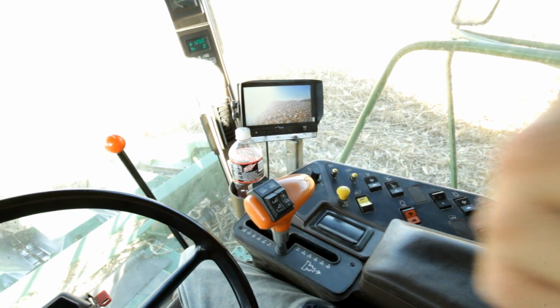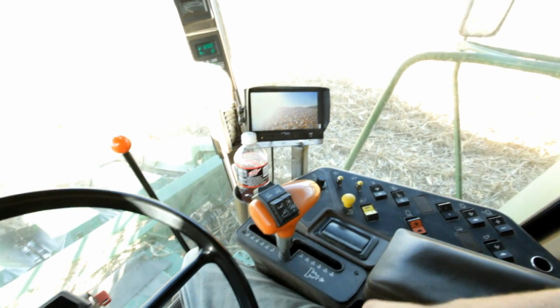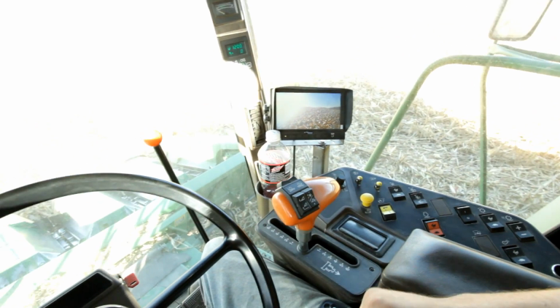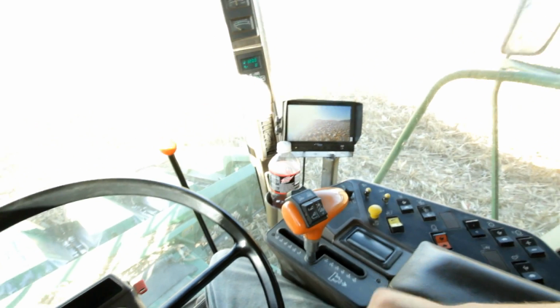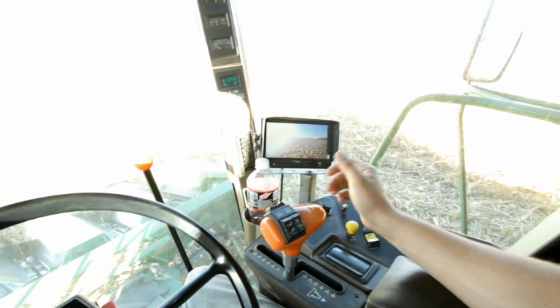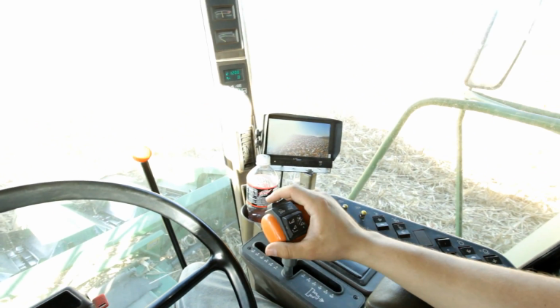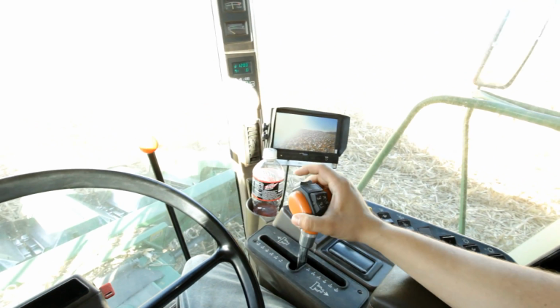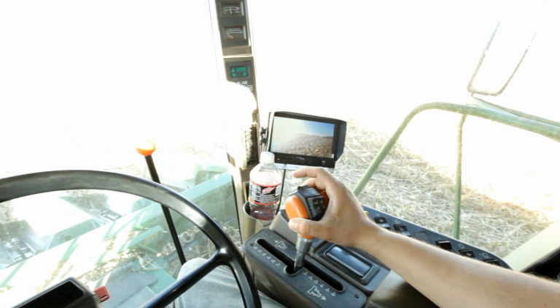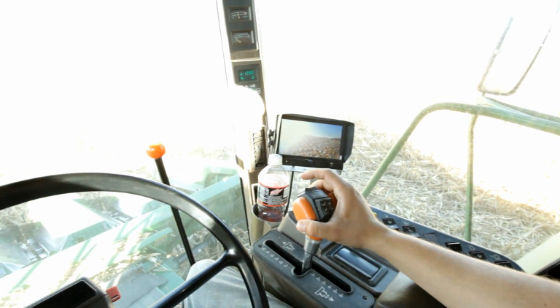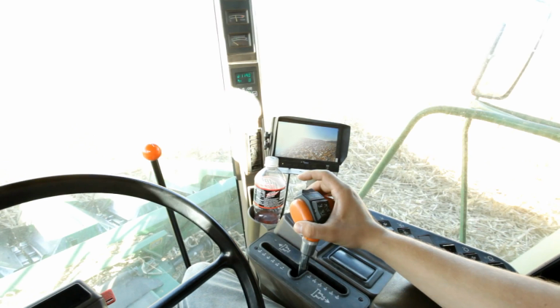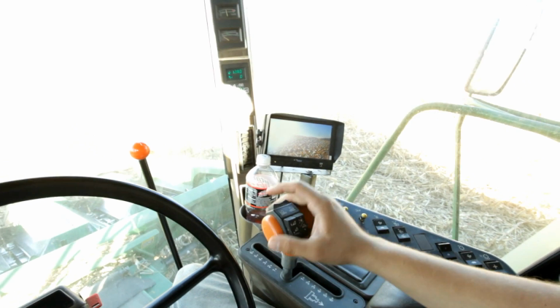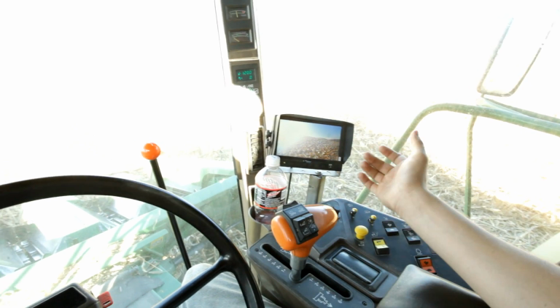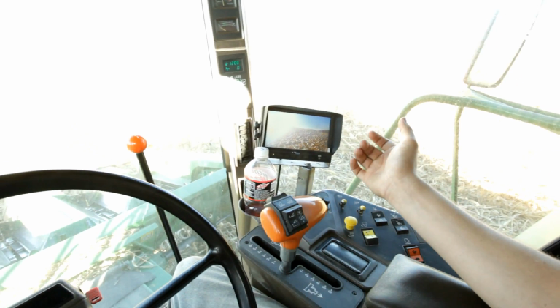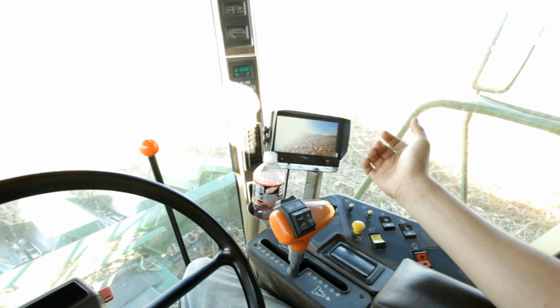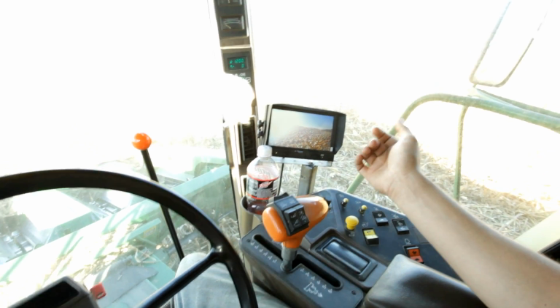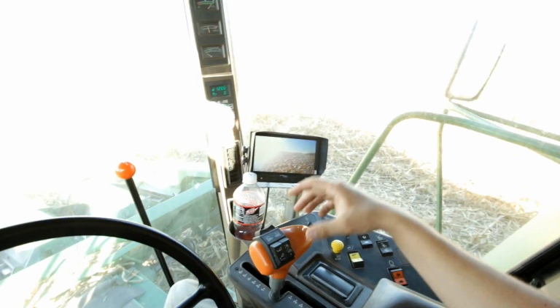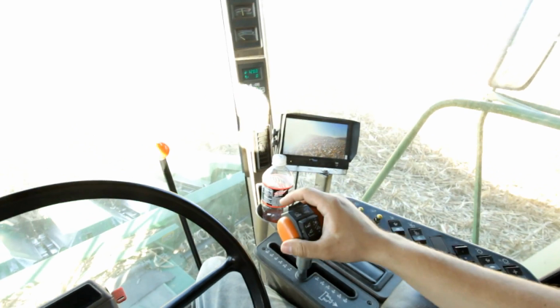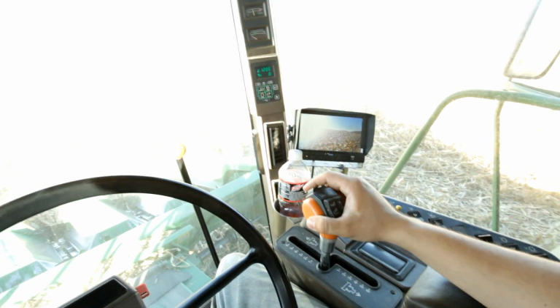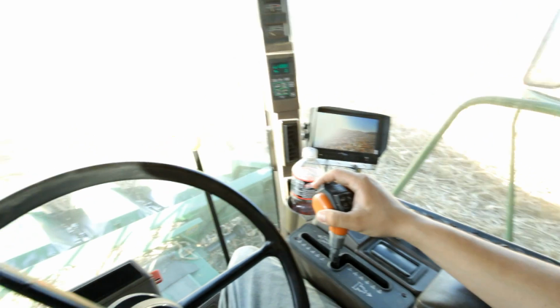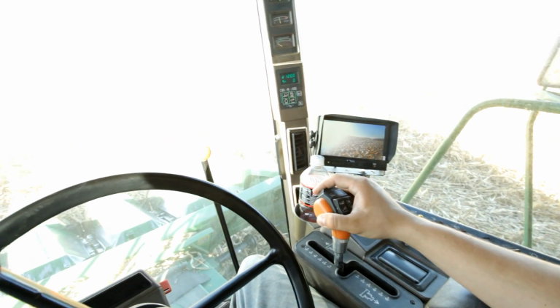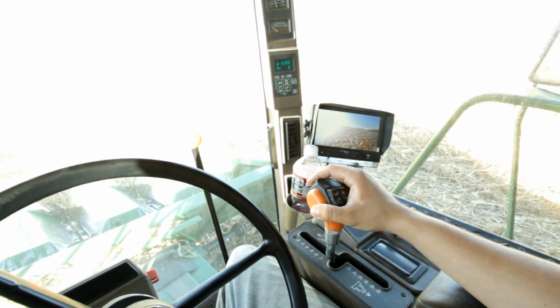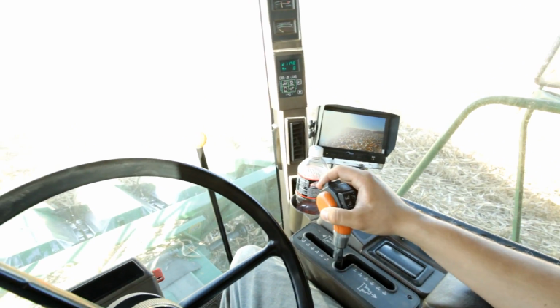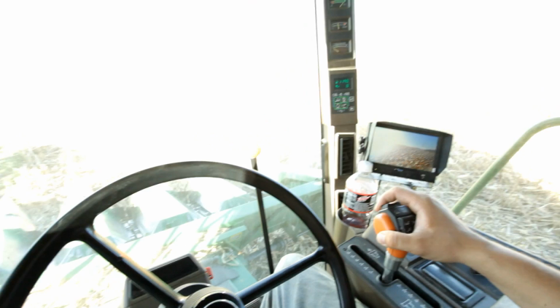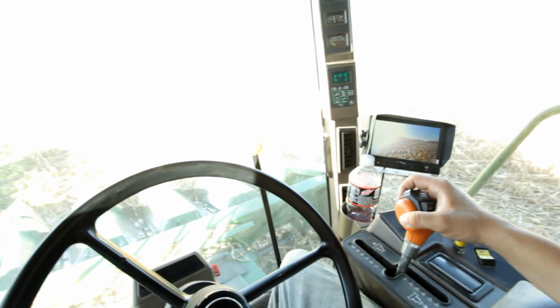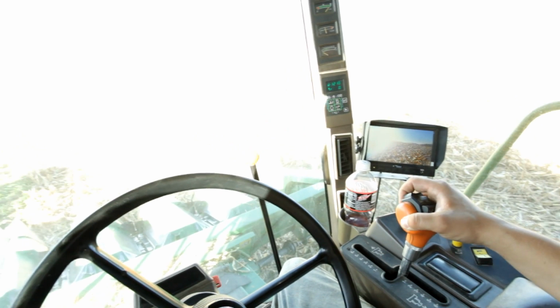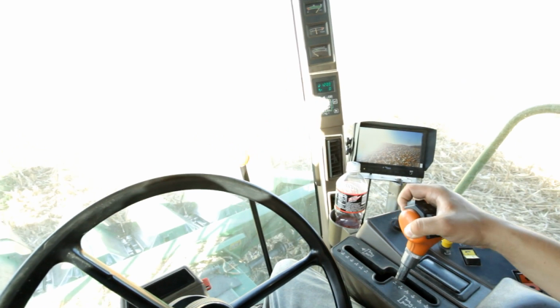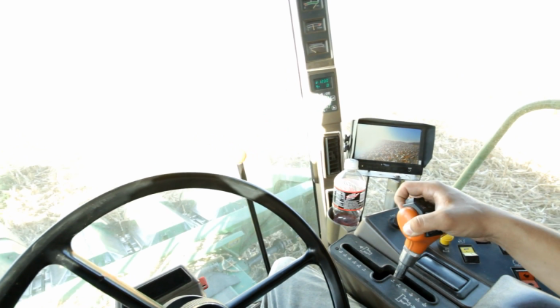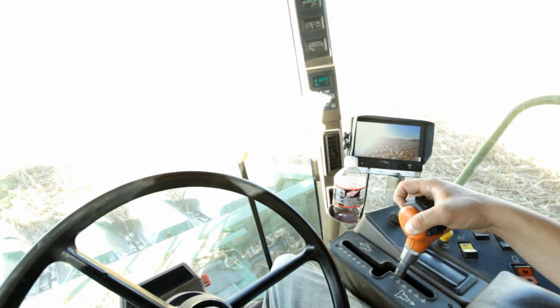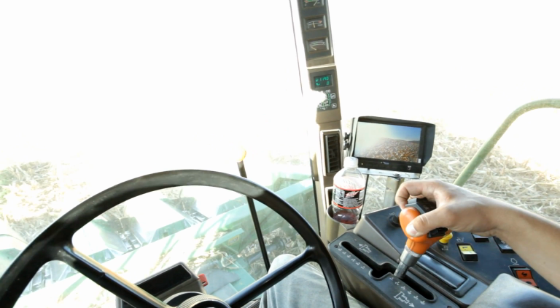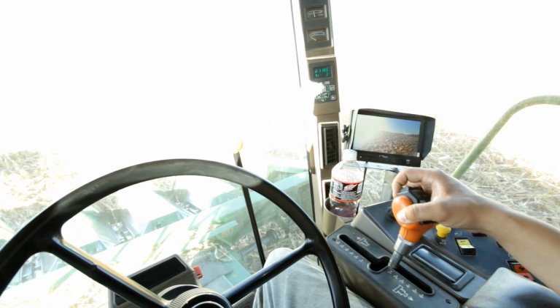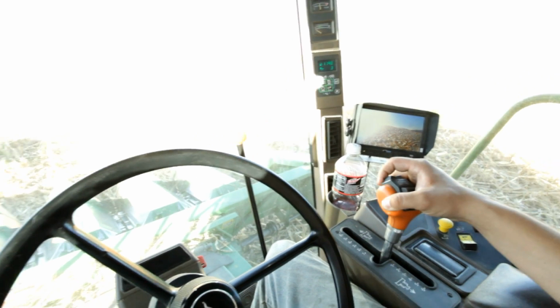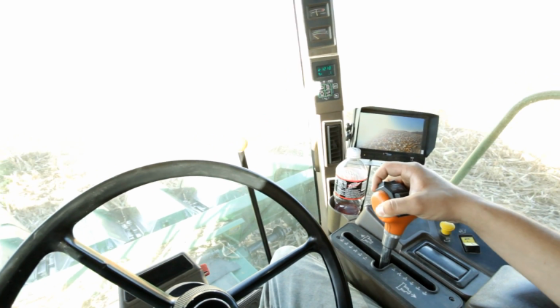First and foremost, here's your ground speed controller. Forward moves the combine. Backward moves the combine.